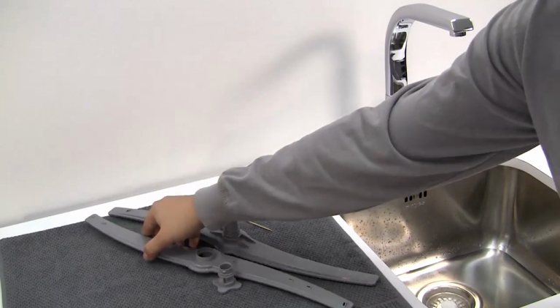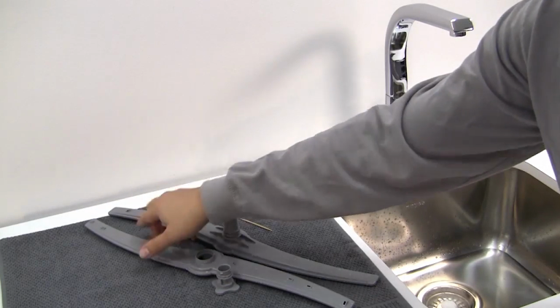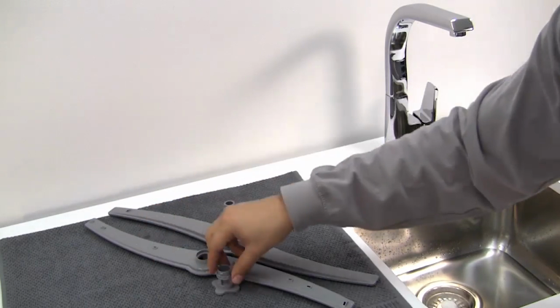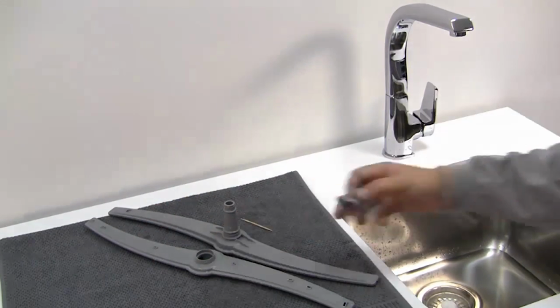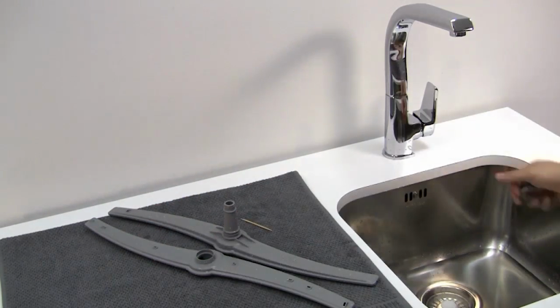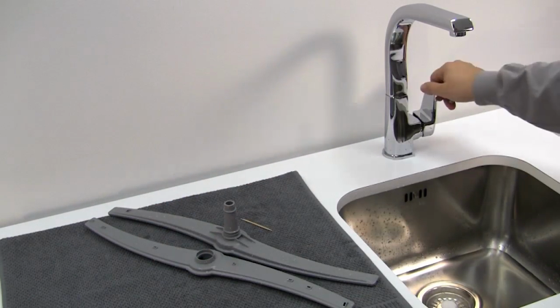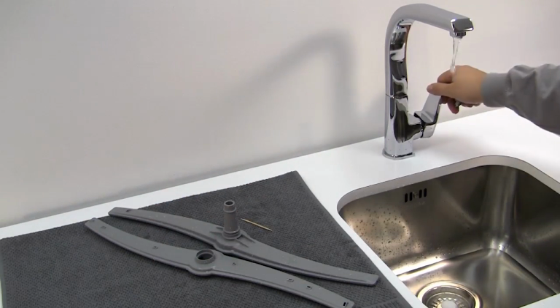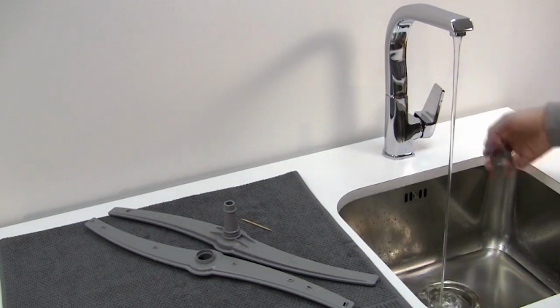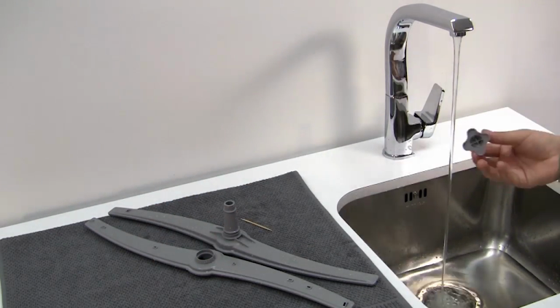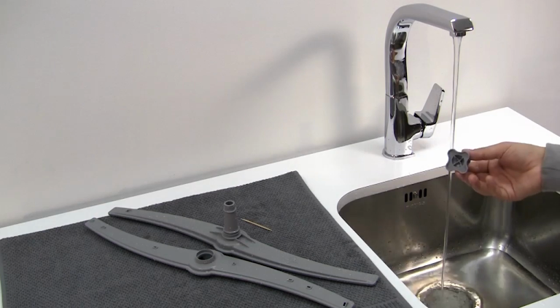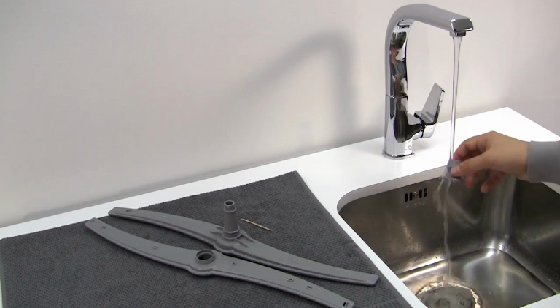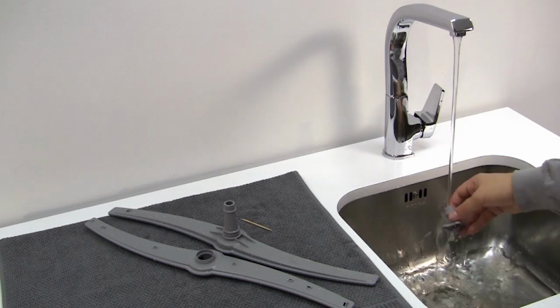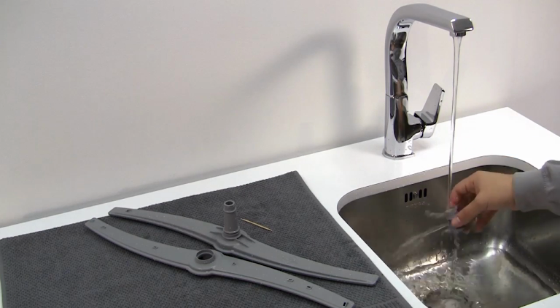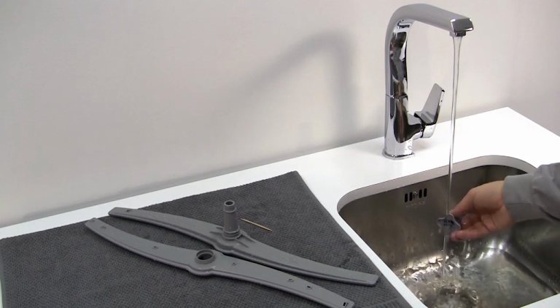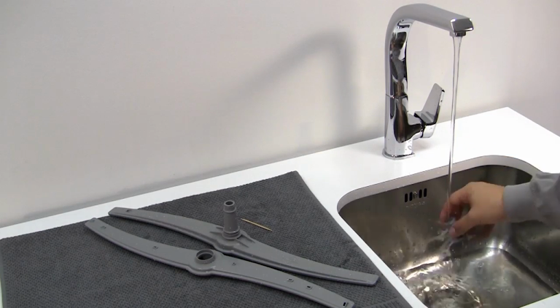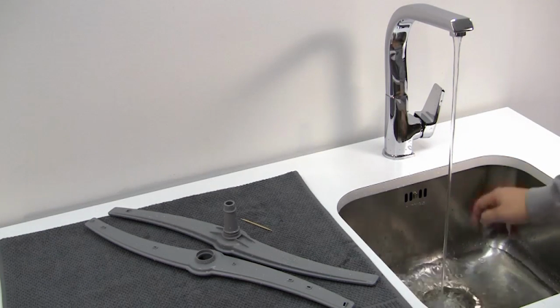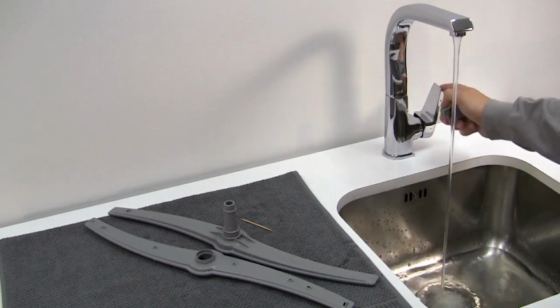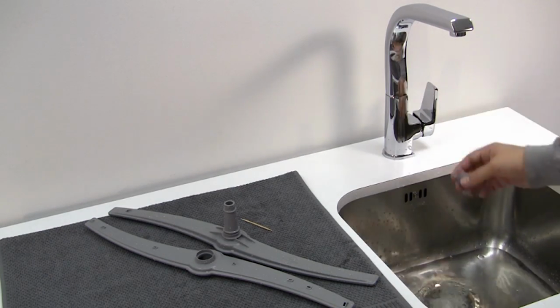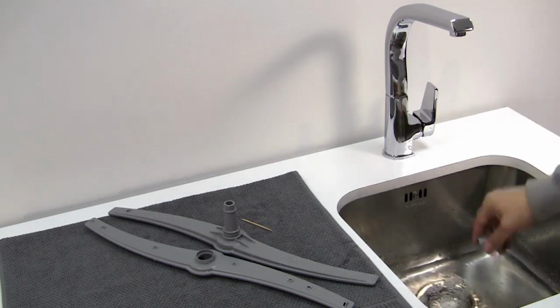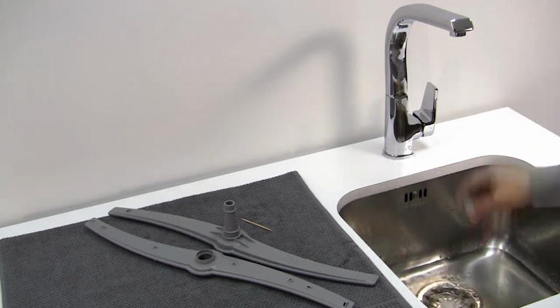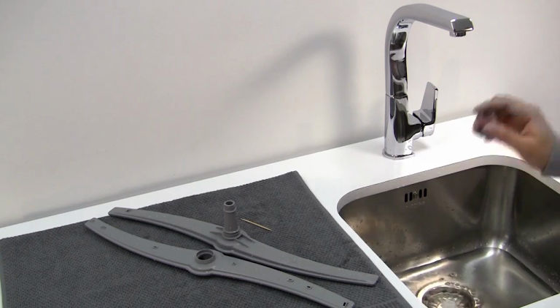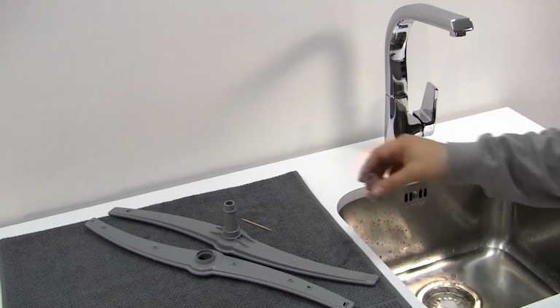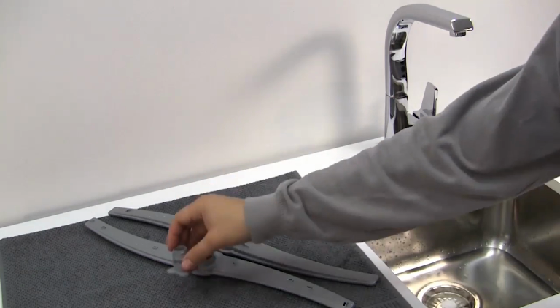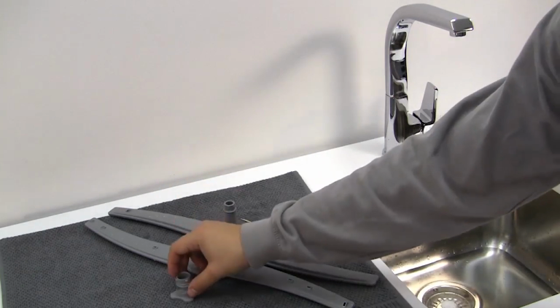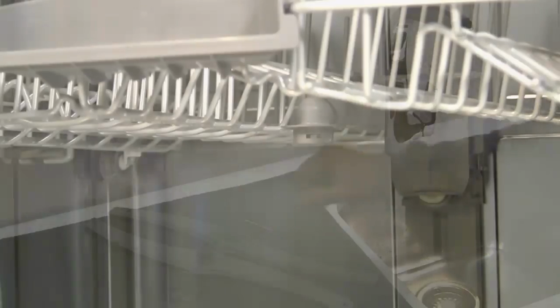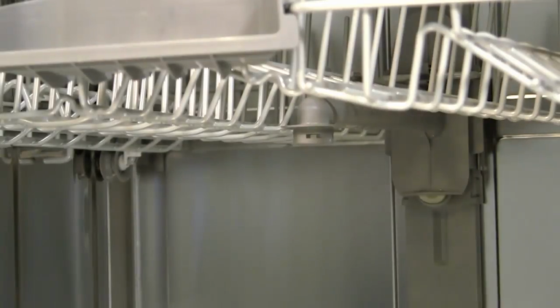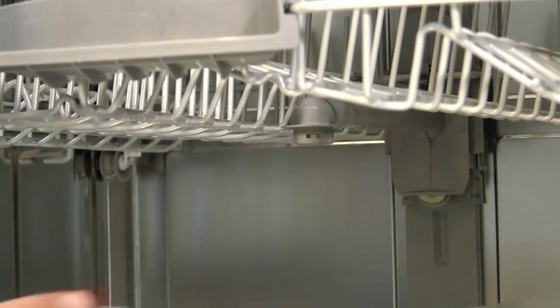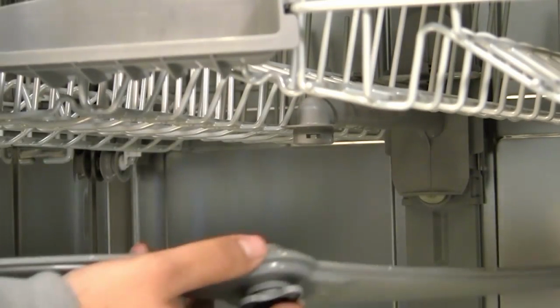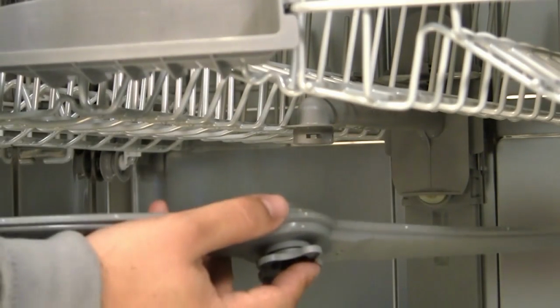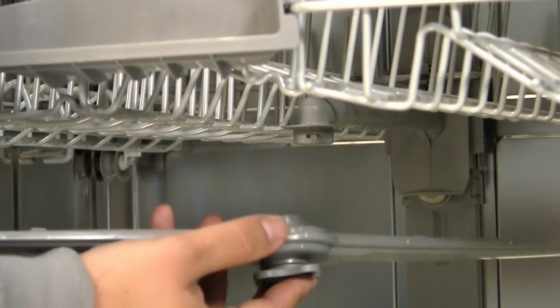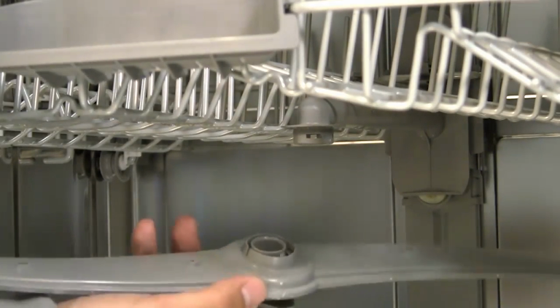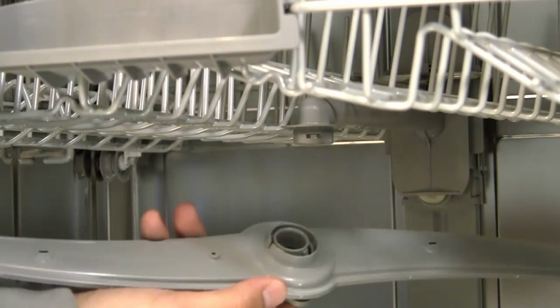The clip for the upper spray arm should also be rinsed under the tap. The spray arms should then be reattached securely.